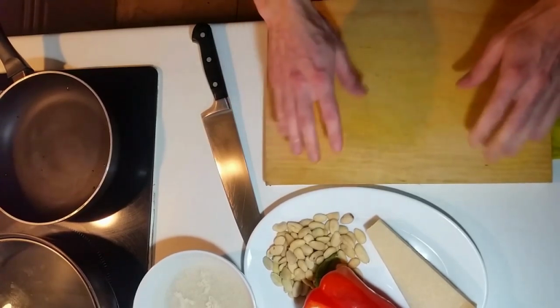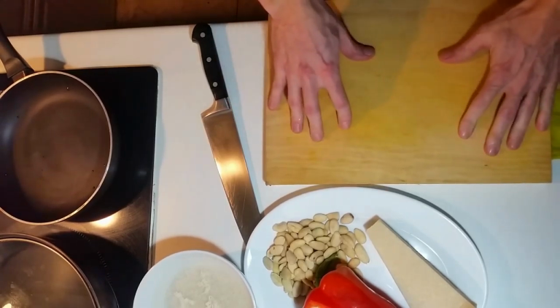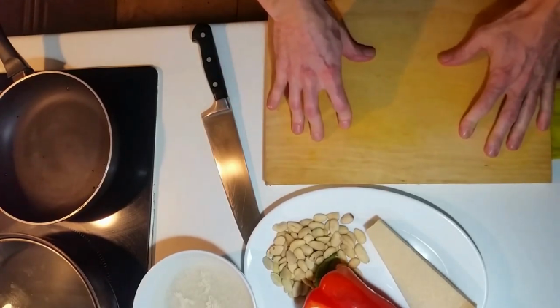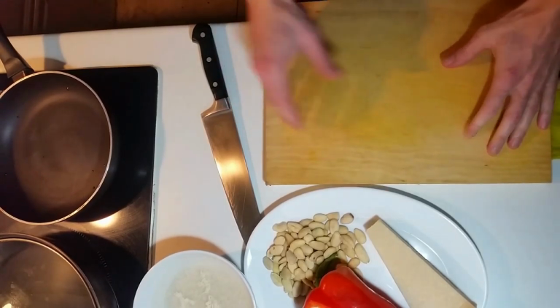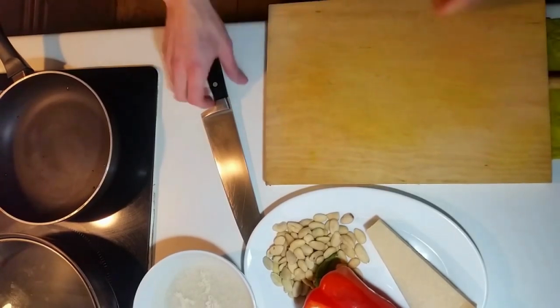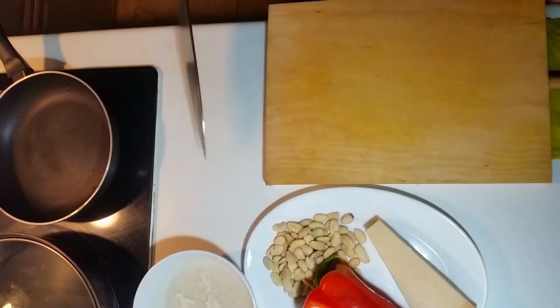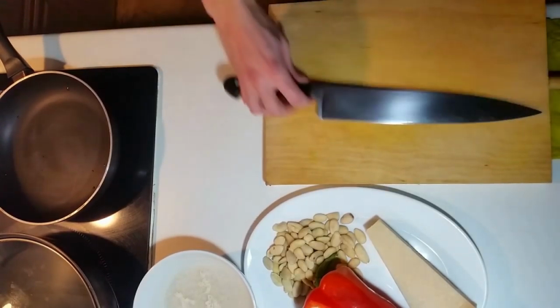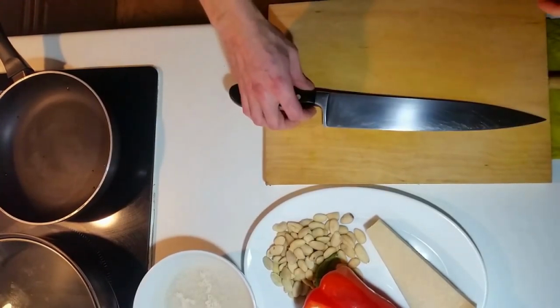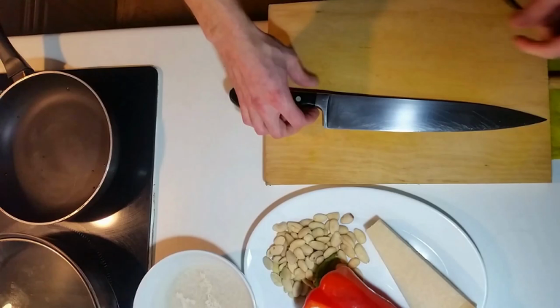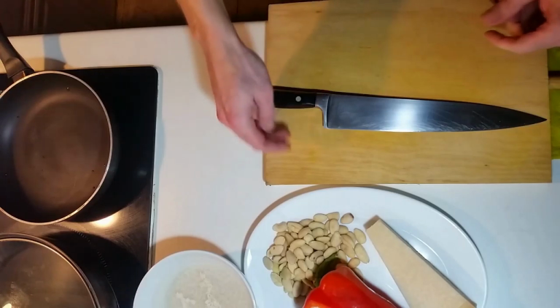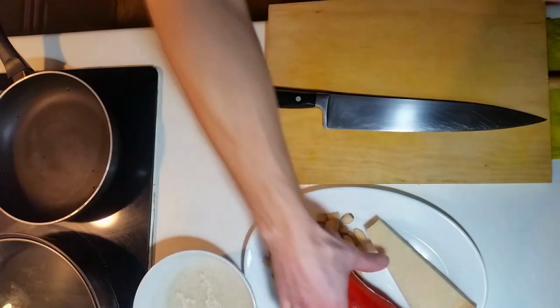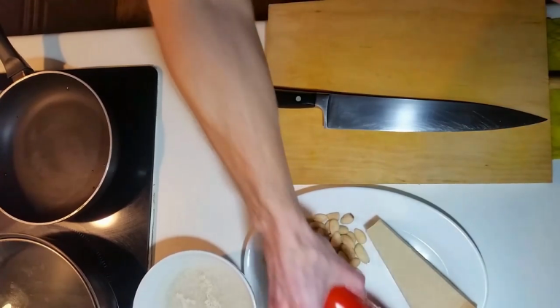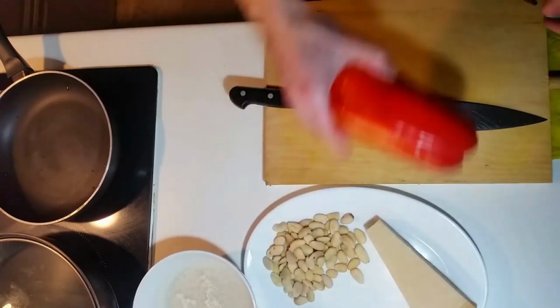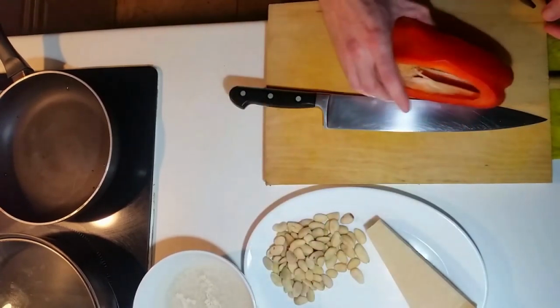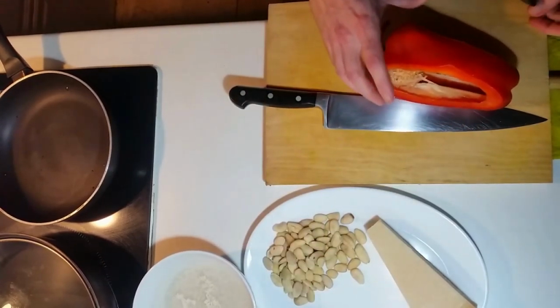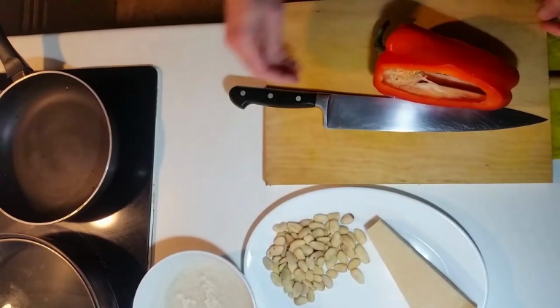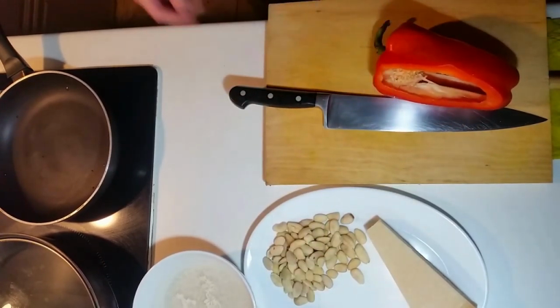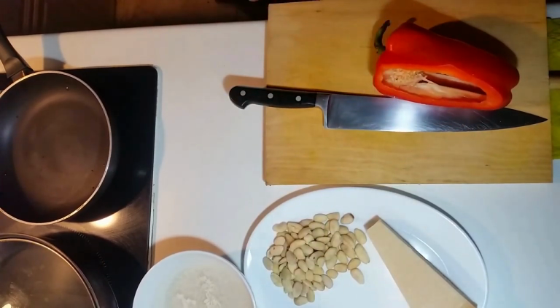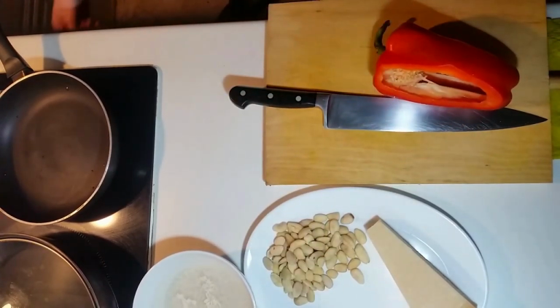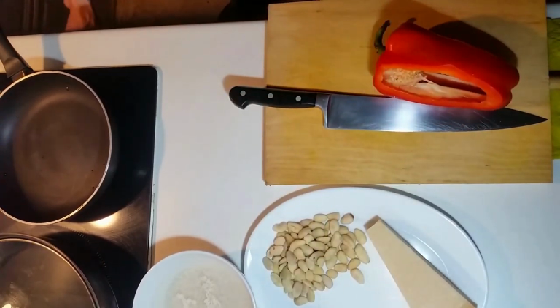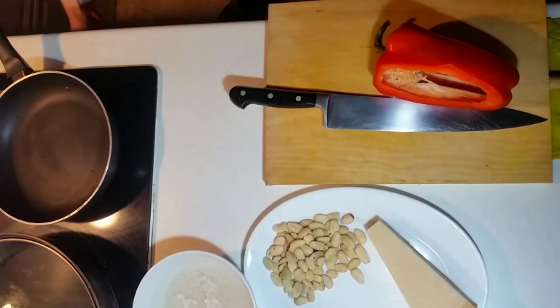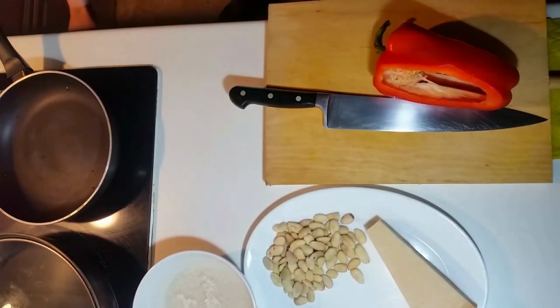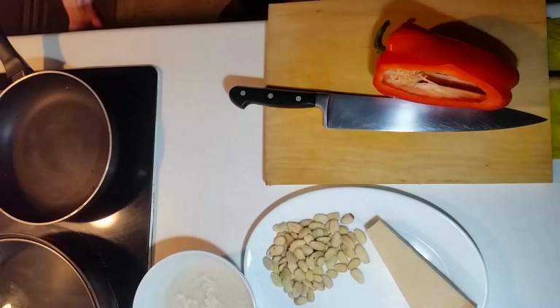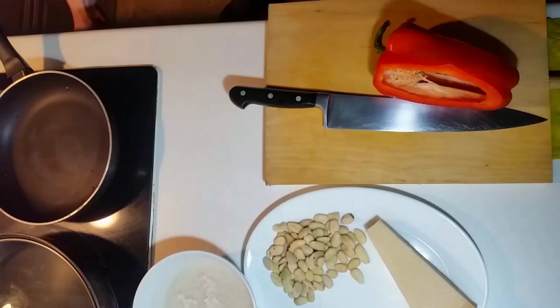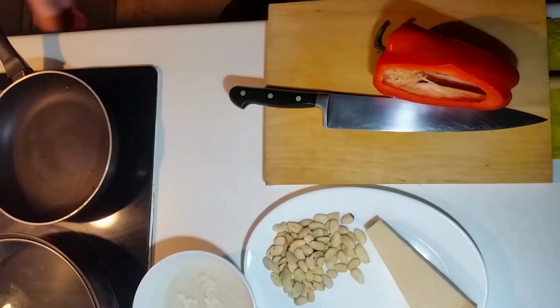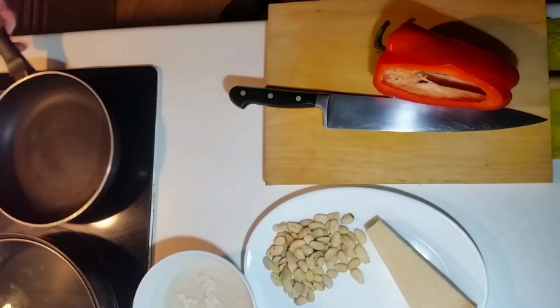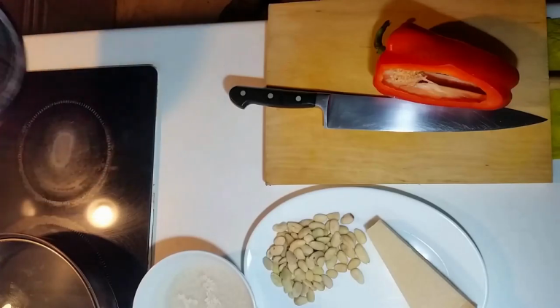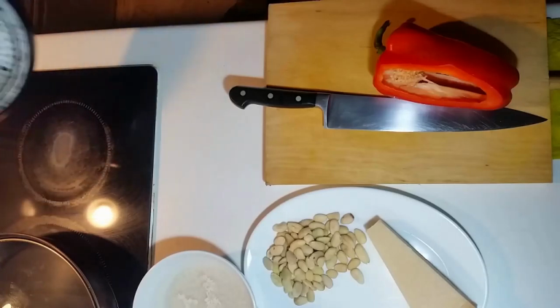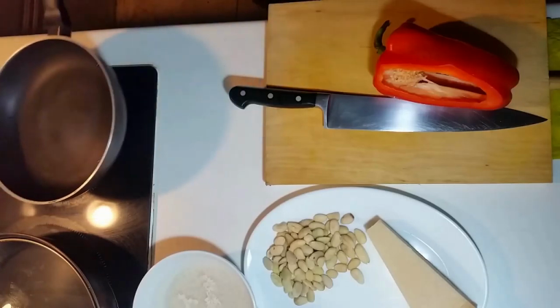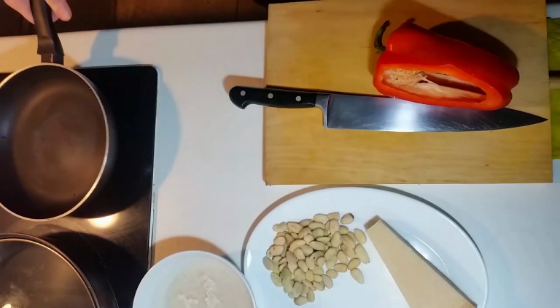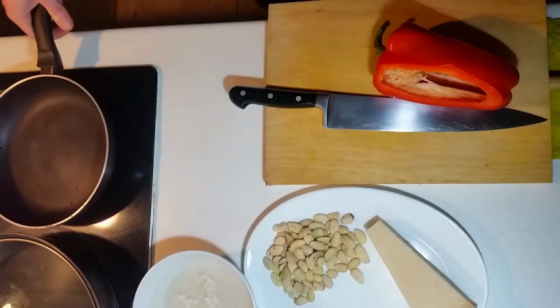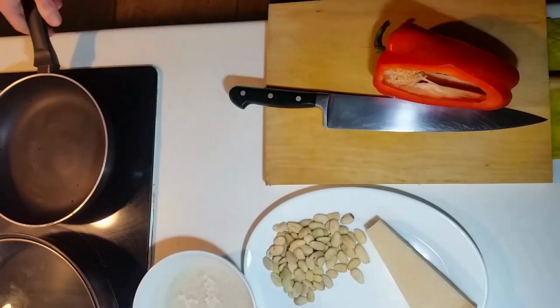Now it's time to speed this up, not to make this completely tedious. You can do this with natural adrenaline or video editing, or with speed or cocaine if that happens to be your cup of tea.